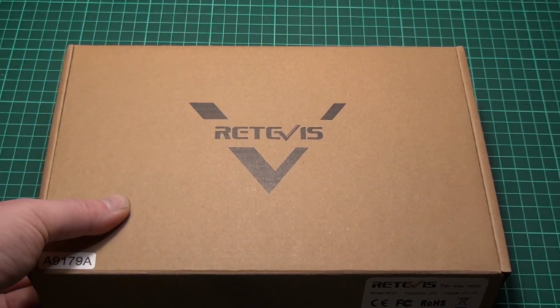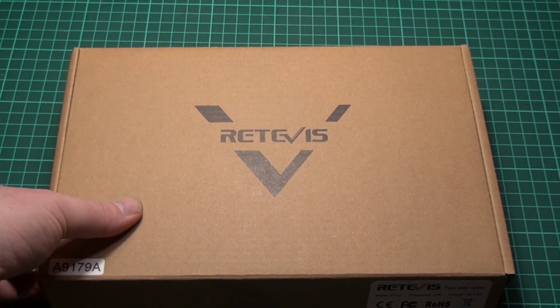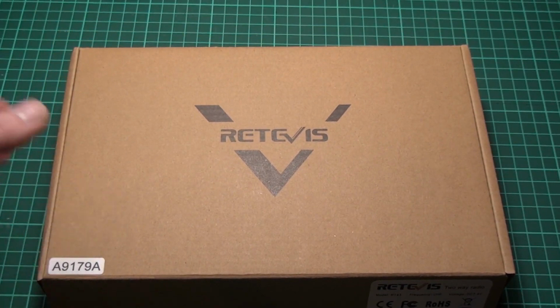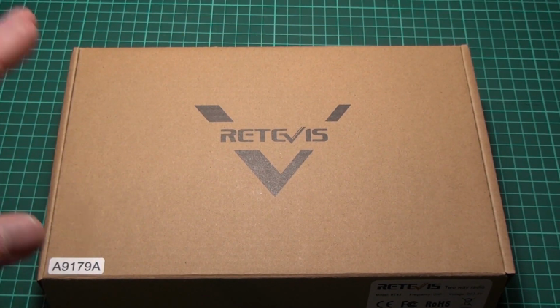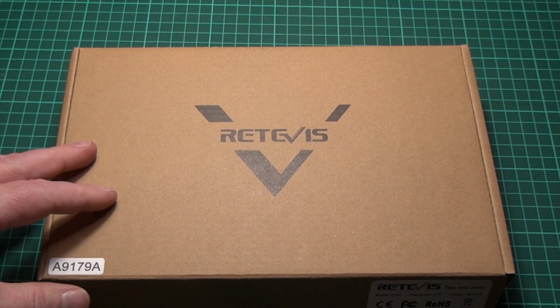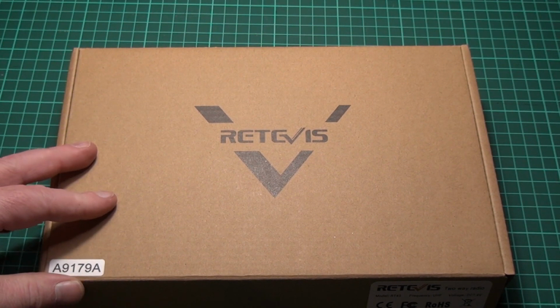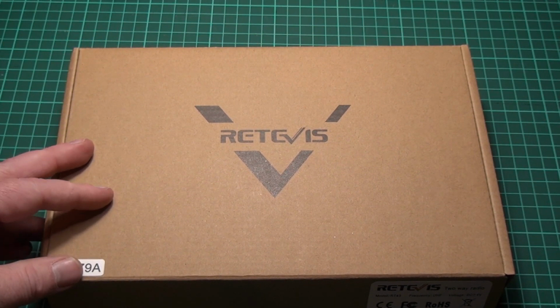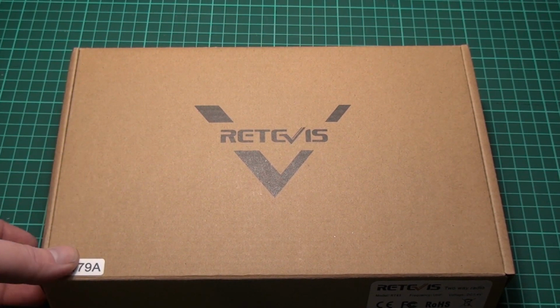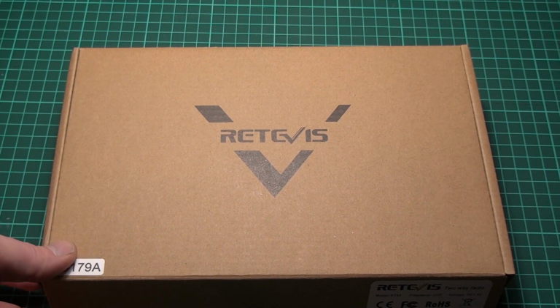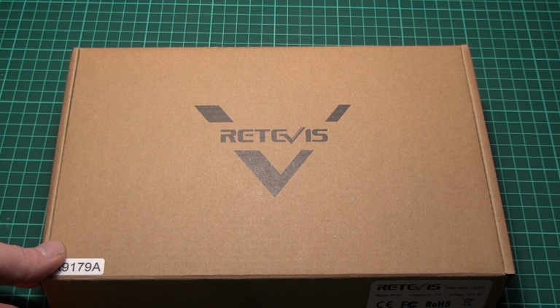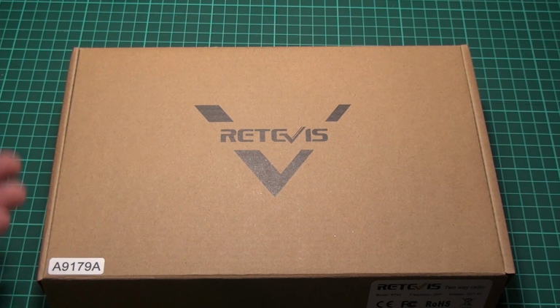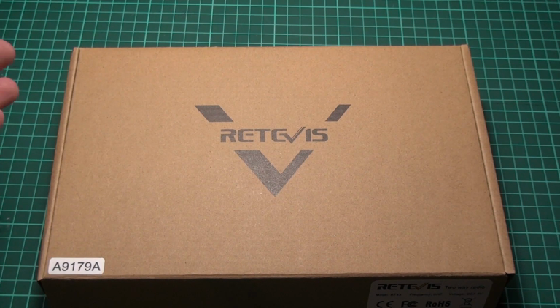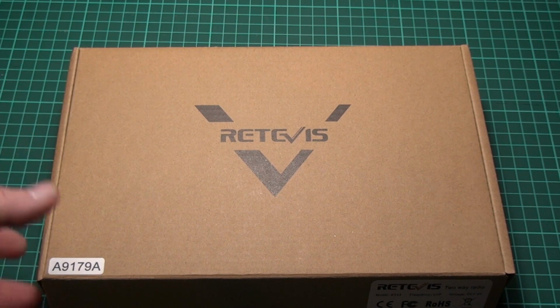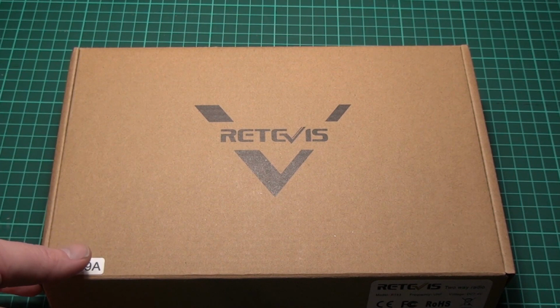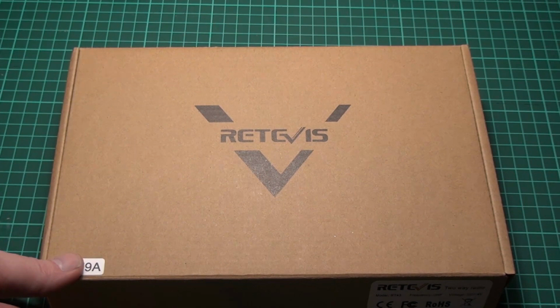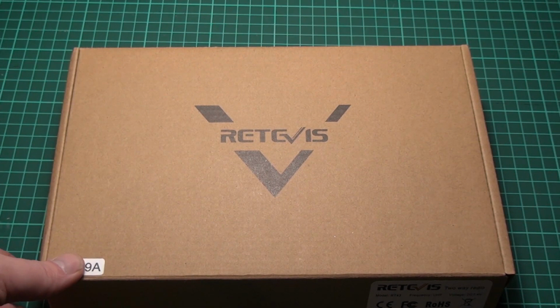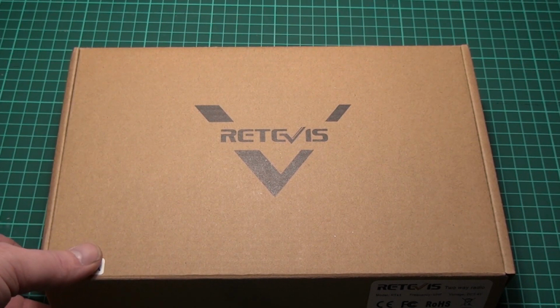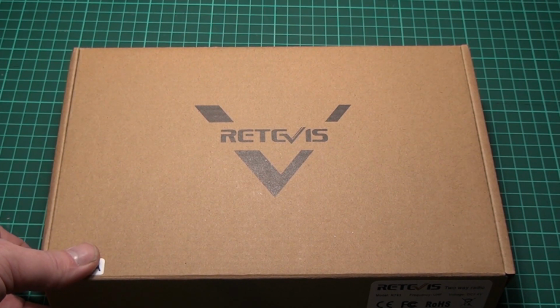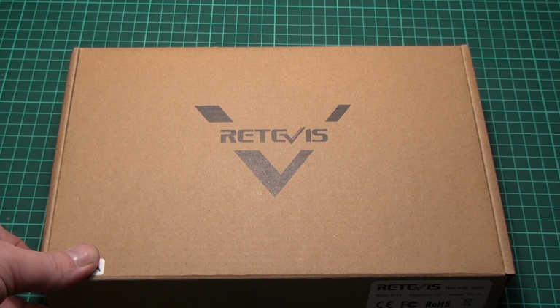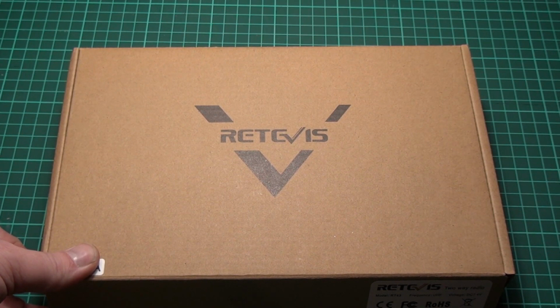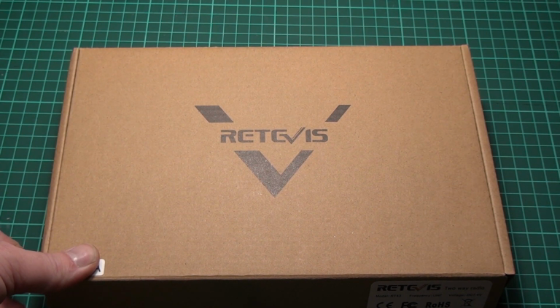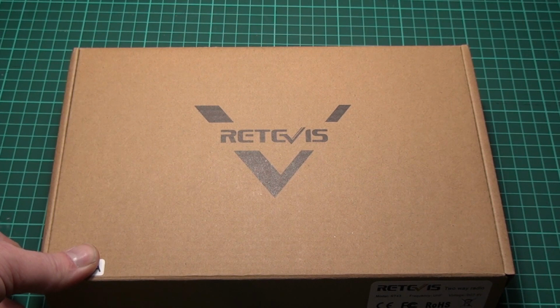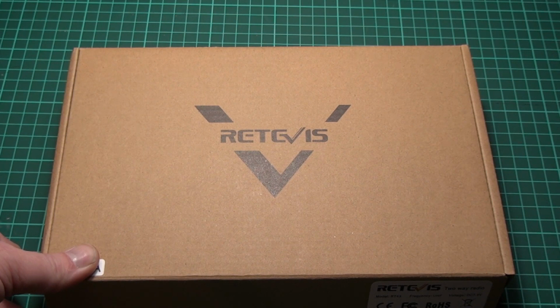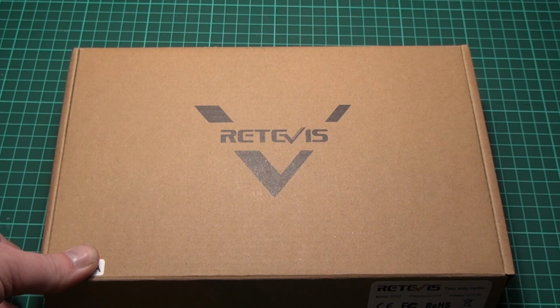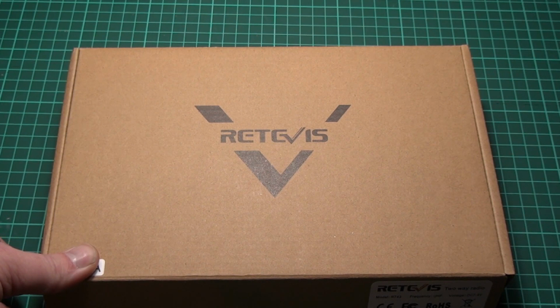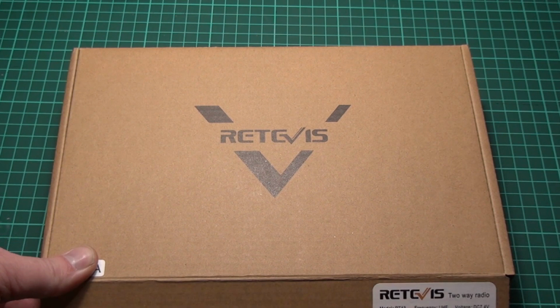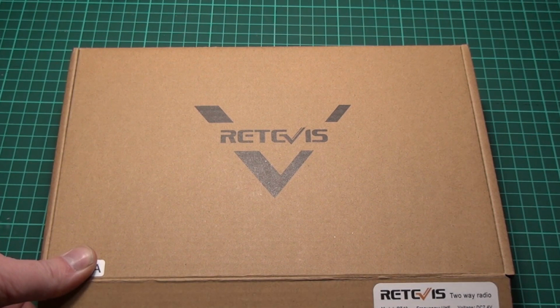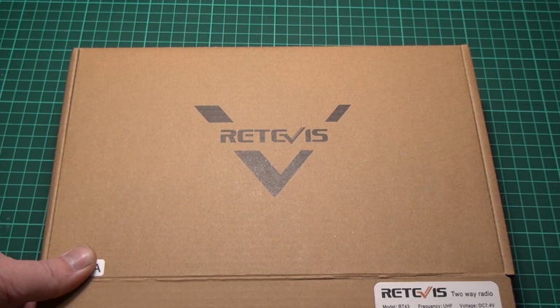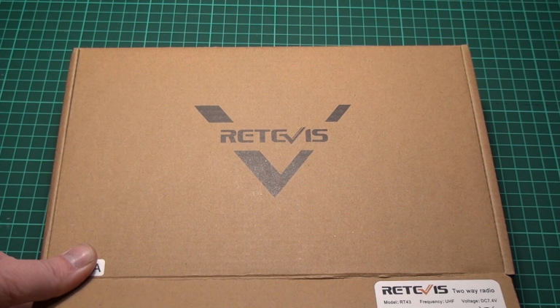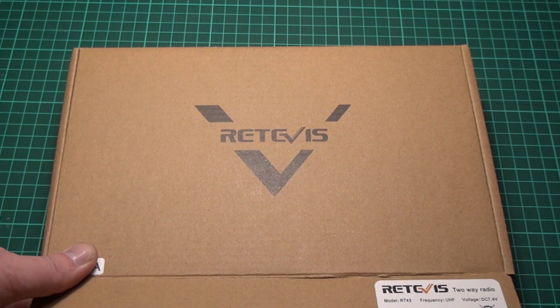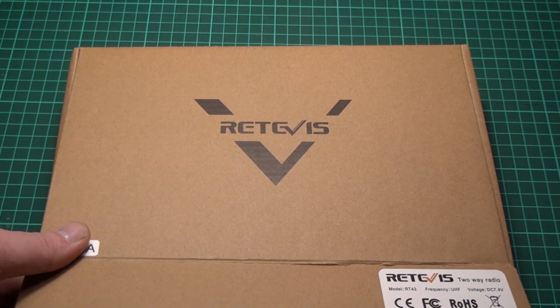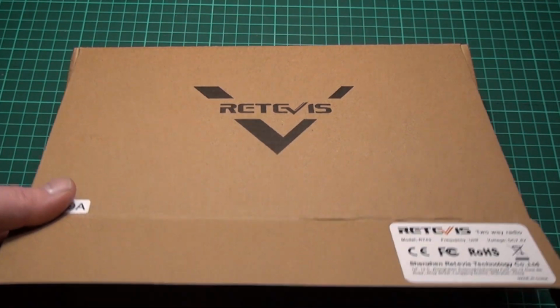My friends over at Retevis have sent me a package with a radio they wanted me to take a look at, and it's both a cheaper and simpler way of doing DMR. Let's open the box up and see what we got.